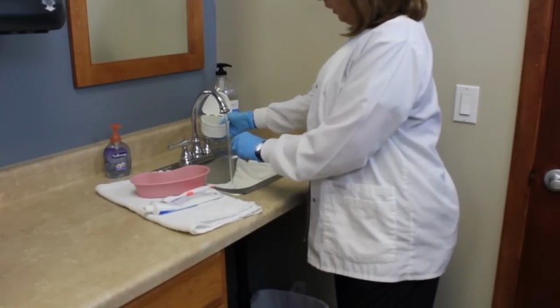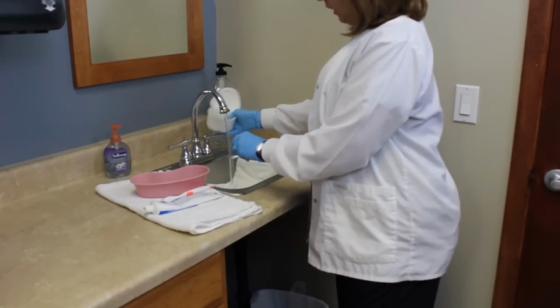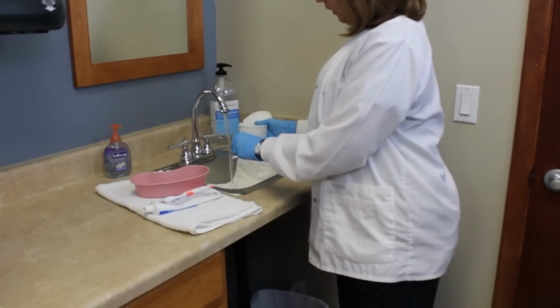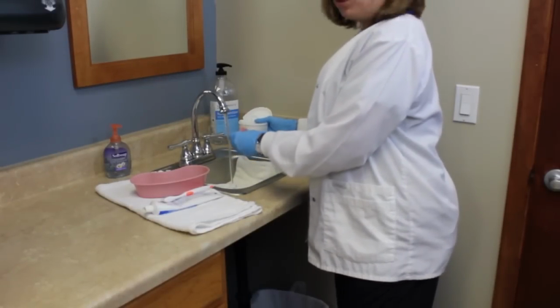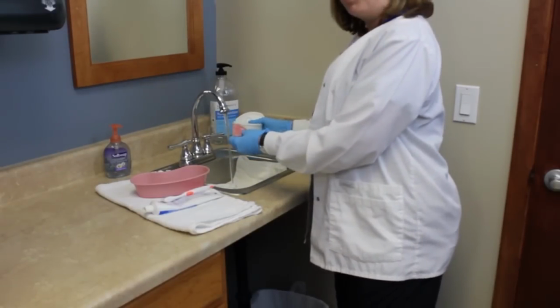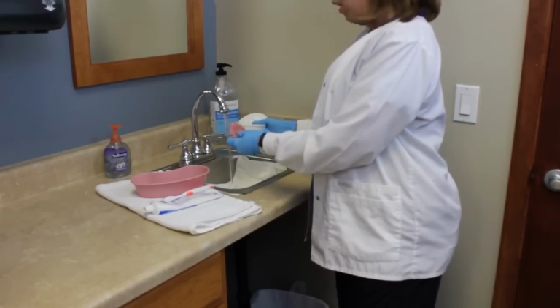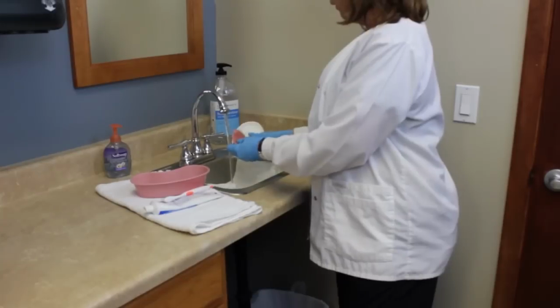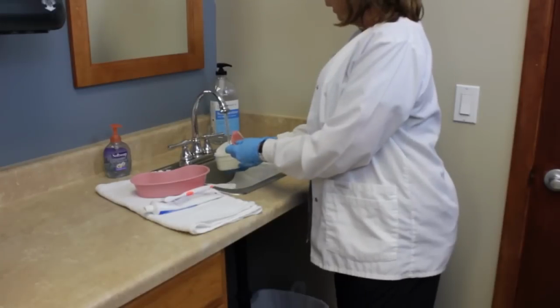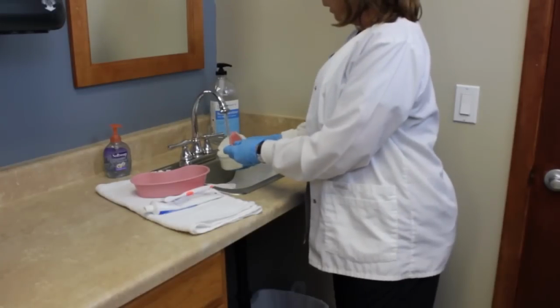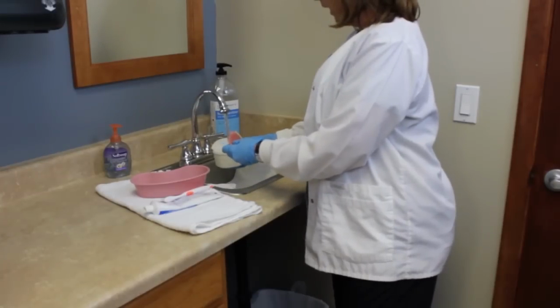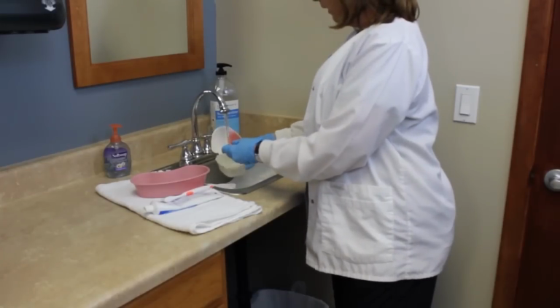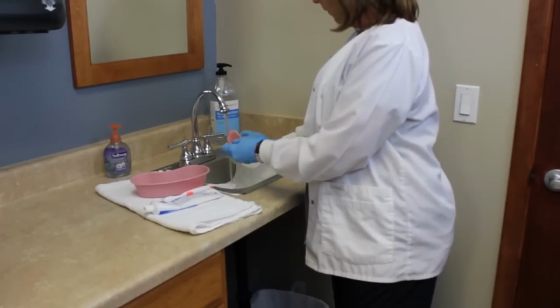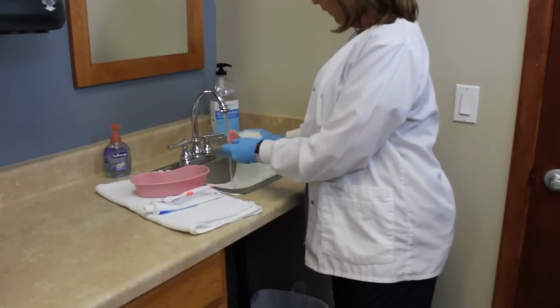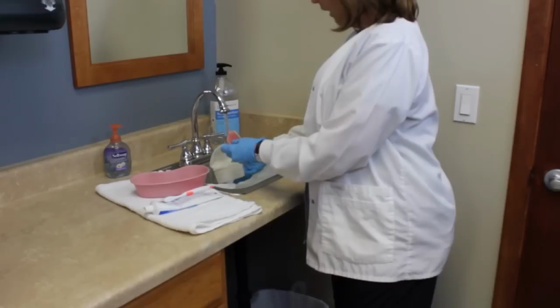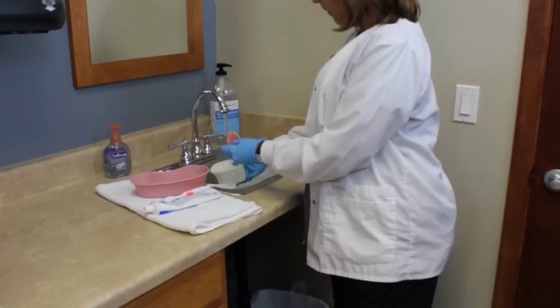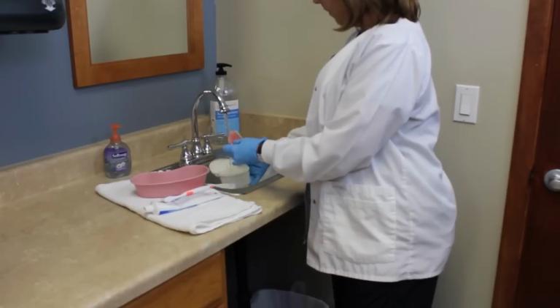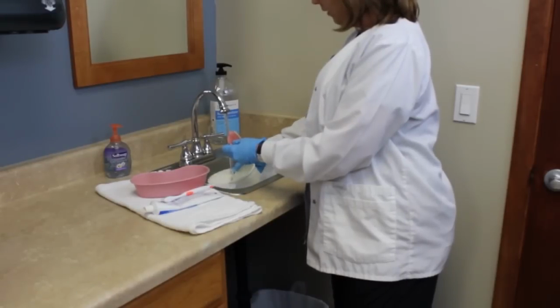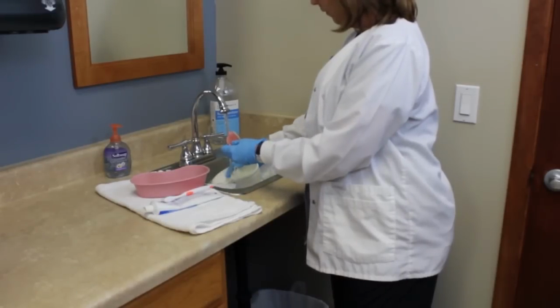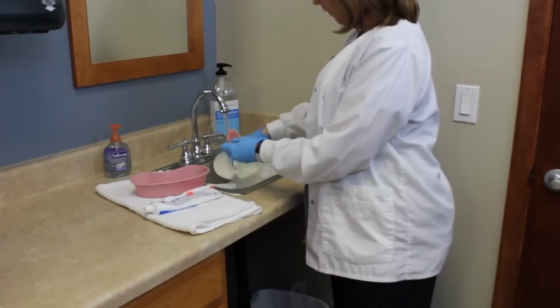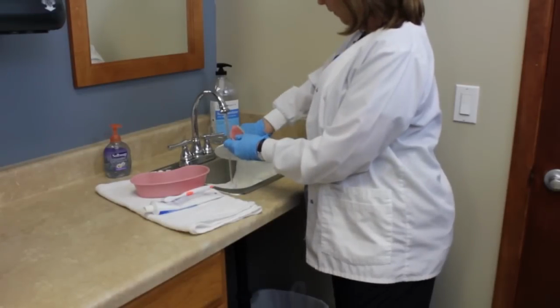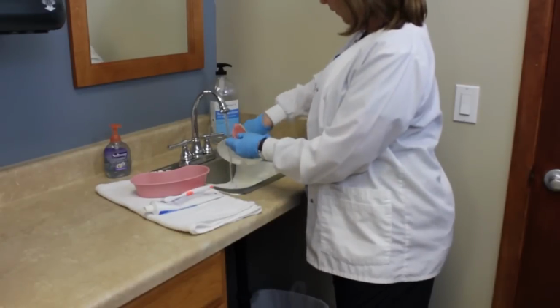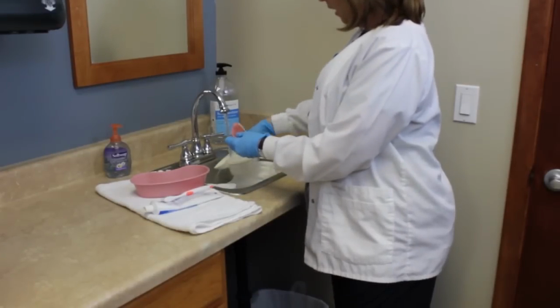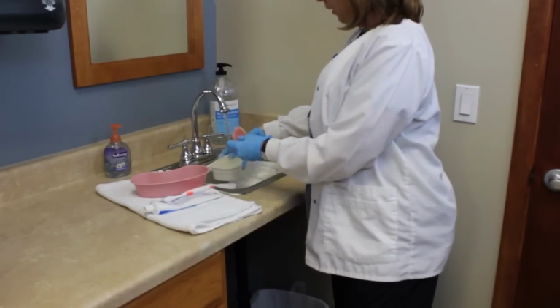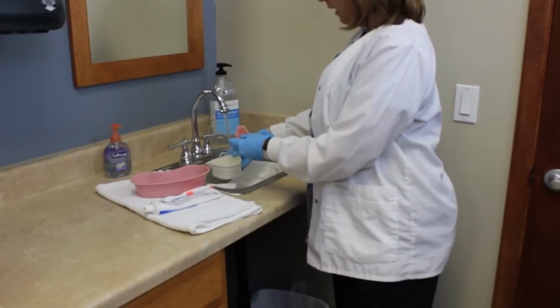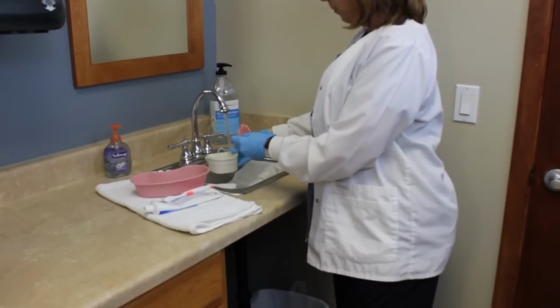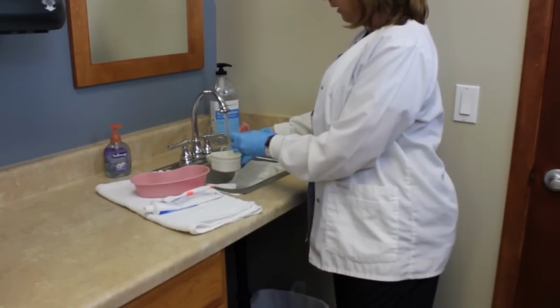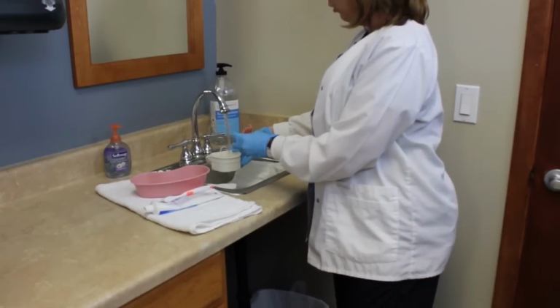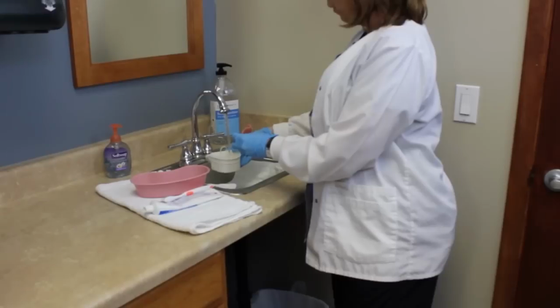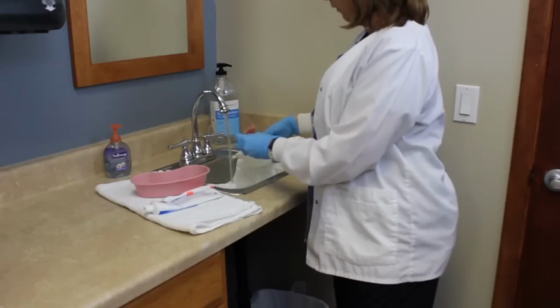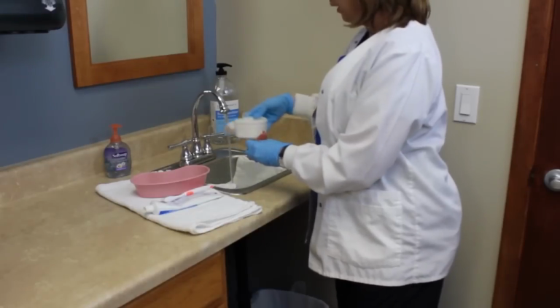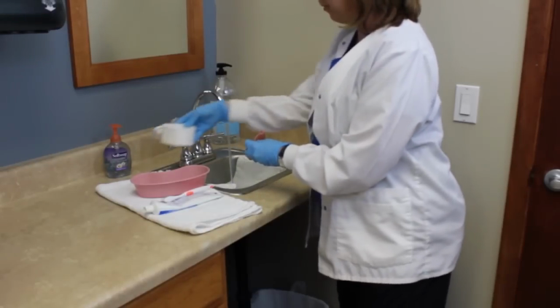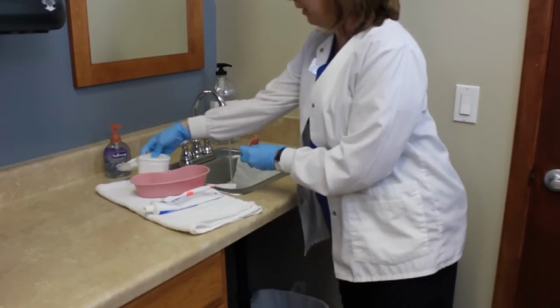You want to clean dentures with cool water. I'm going to go ahead and rinse my cup out, apply clean cool water, and set that on my barrier.